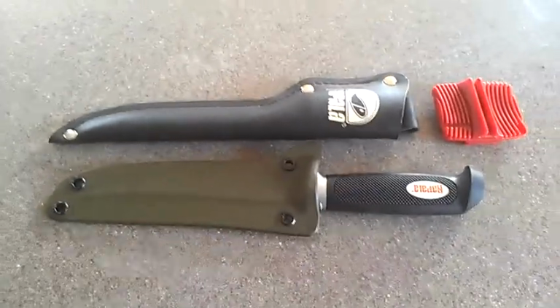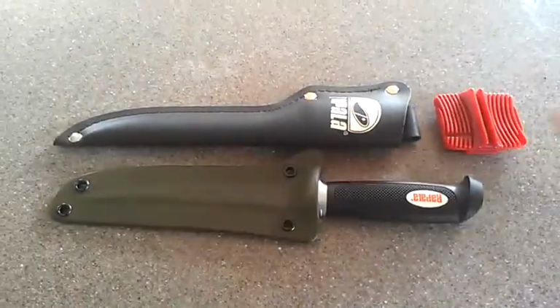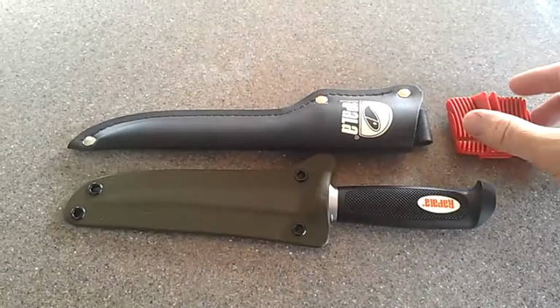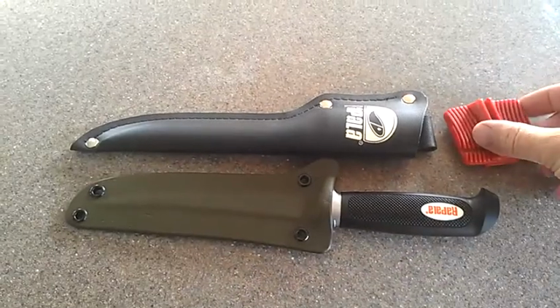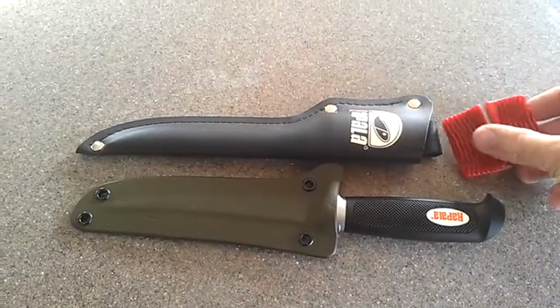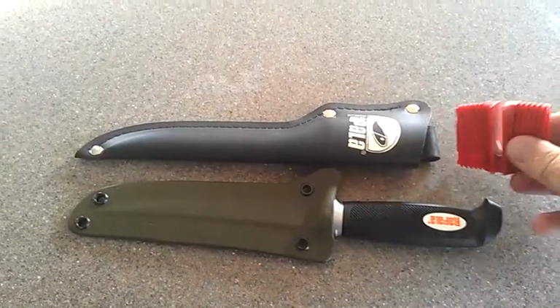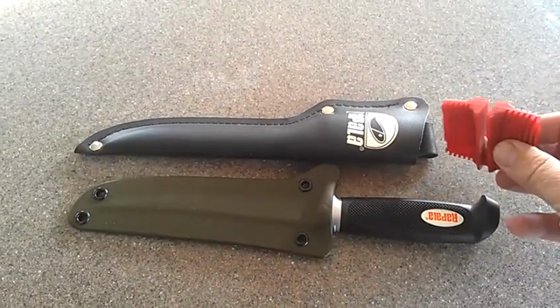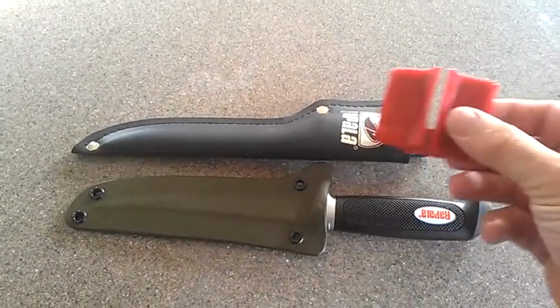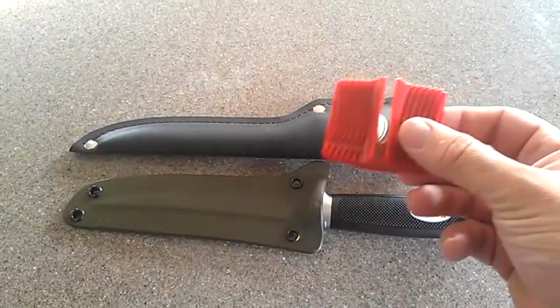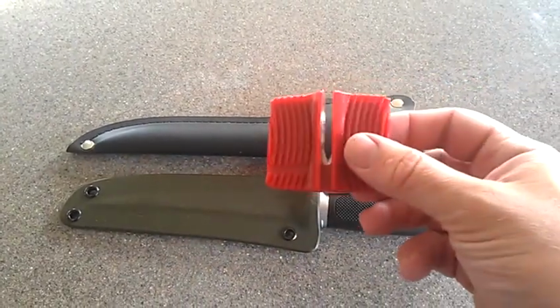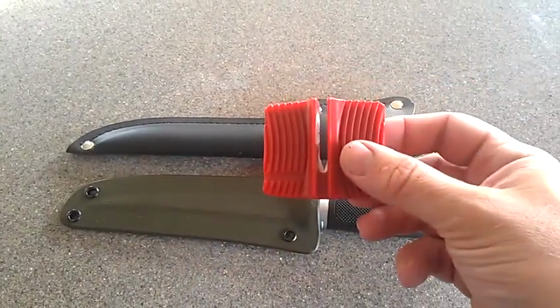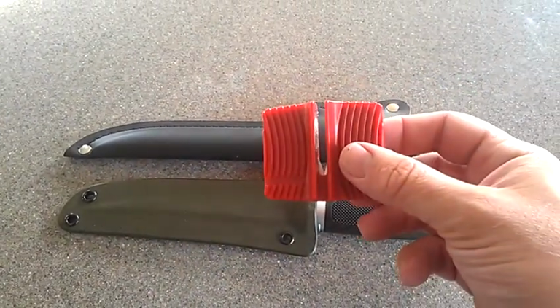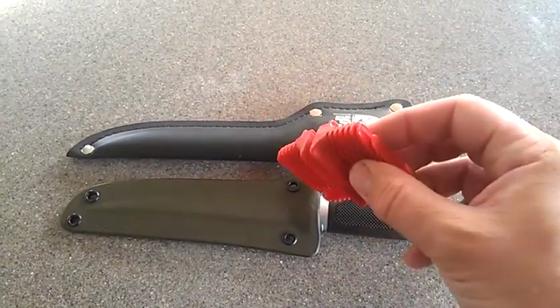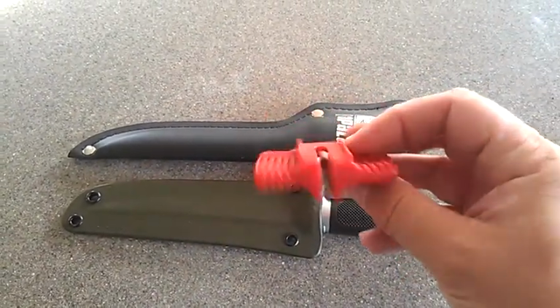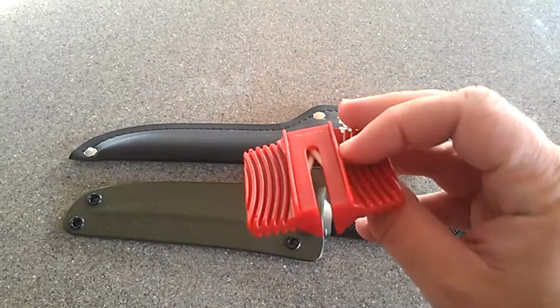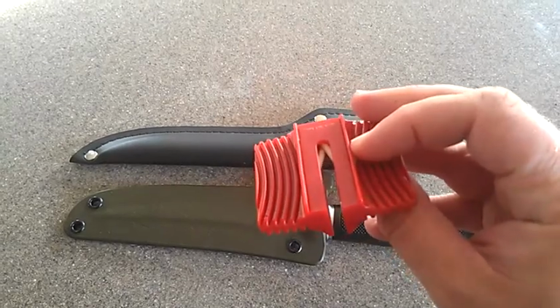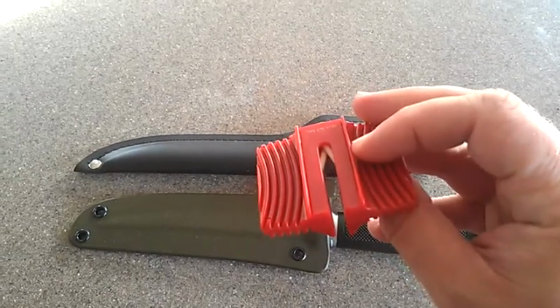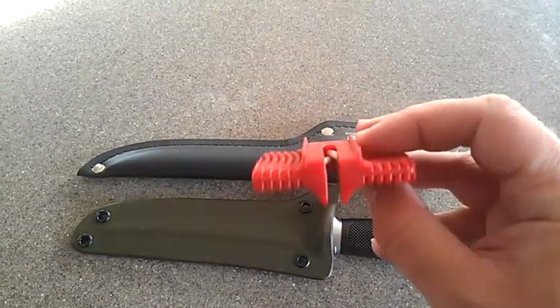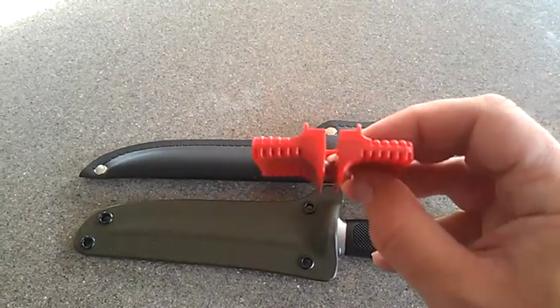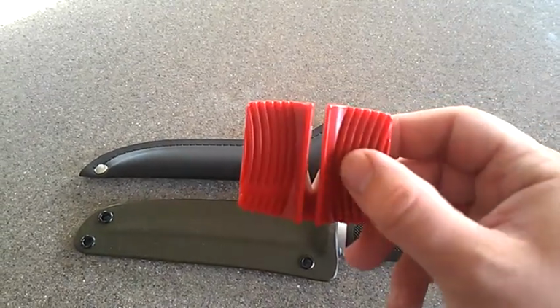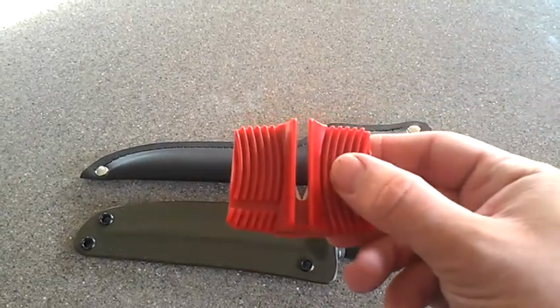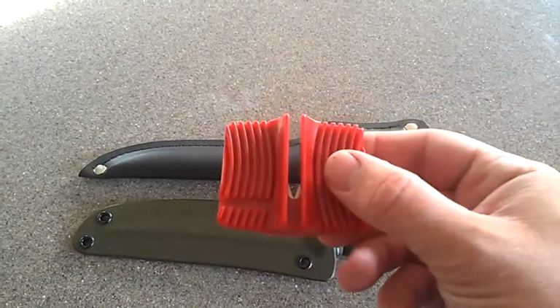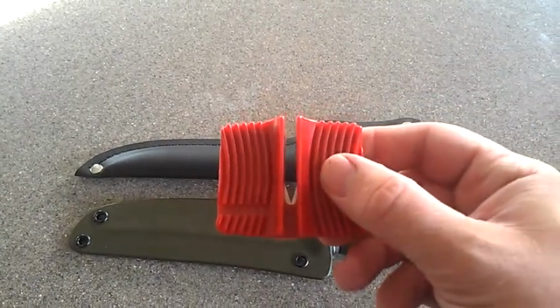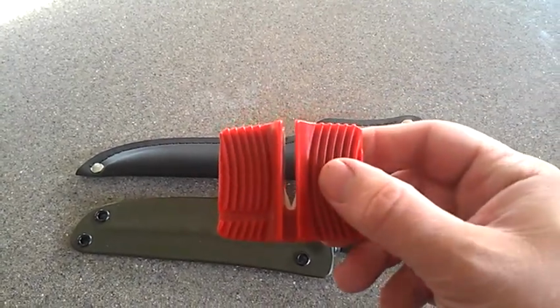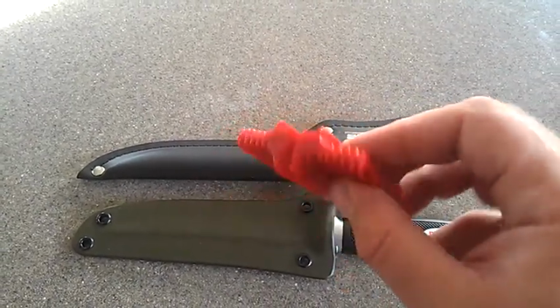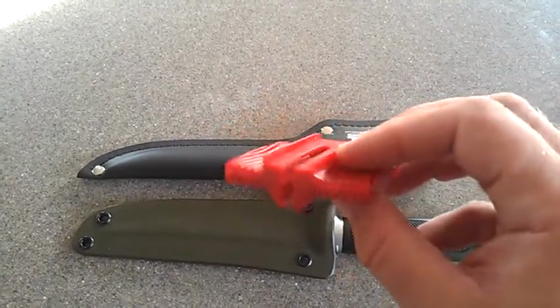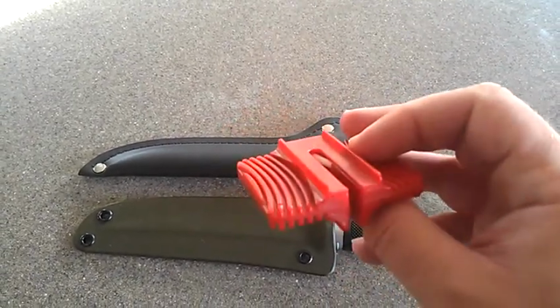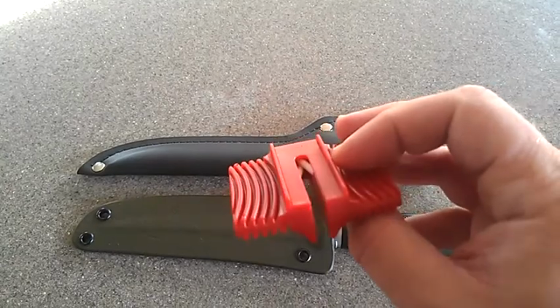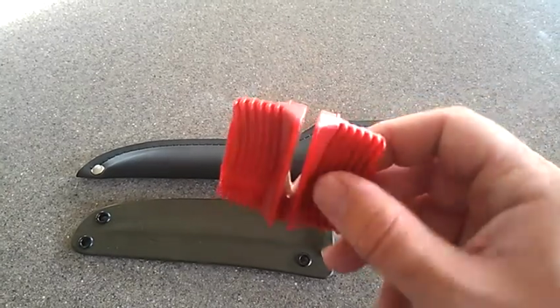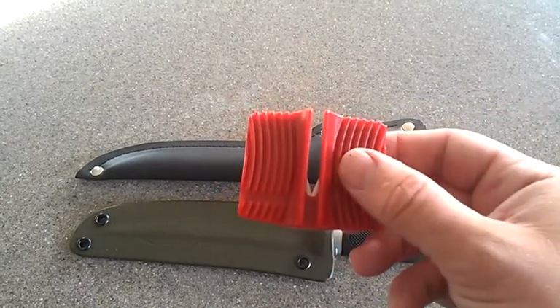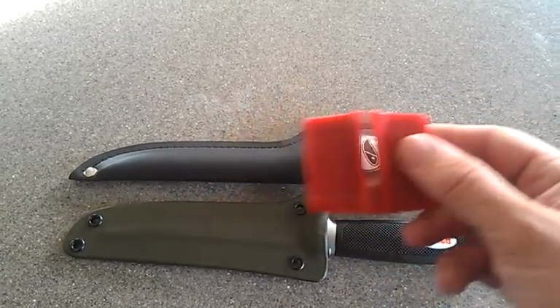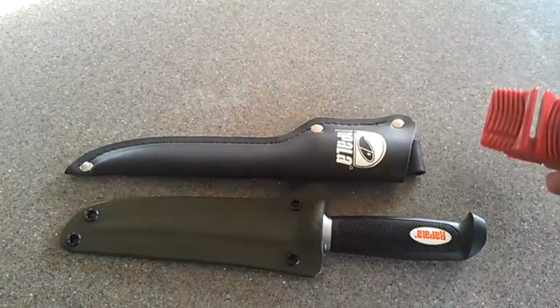I forgot to mention in my other video that it does come with the knife sharpener — this little red one. It's not bad. I haven't tried it yet, but I've had other ones like this and they work pretty well.